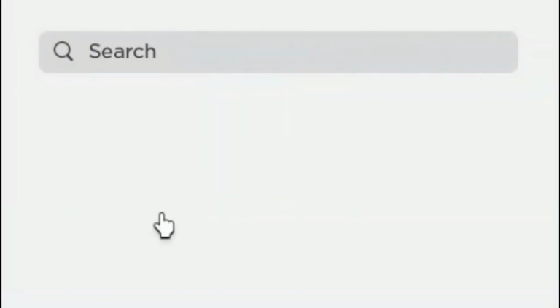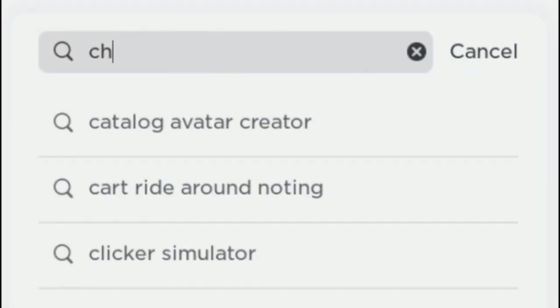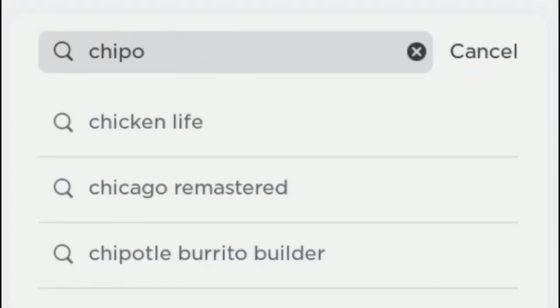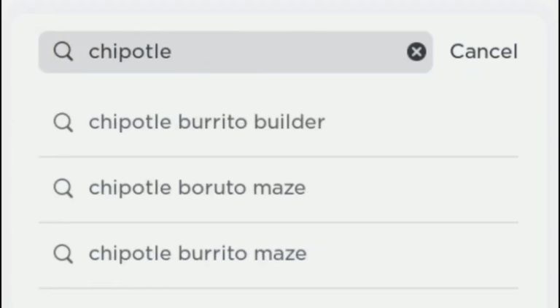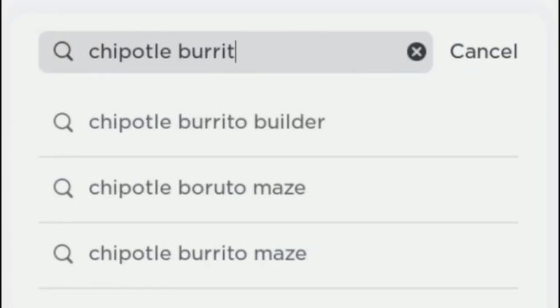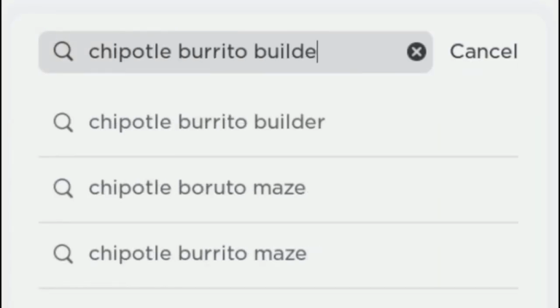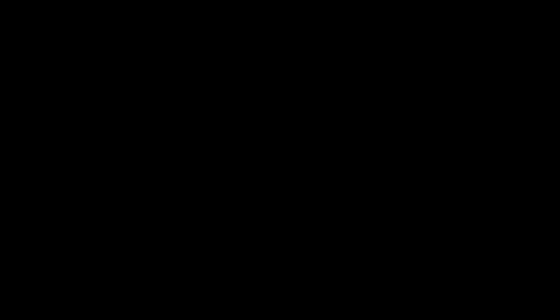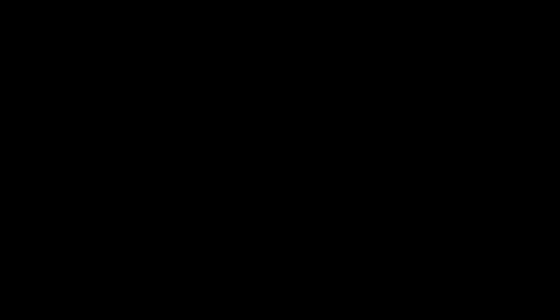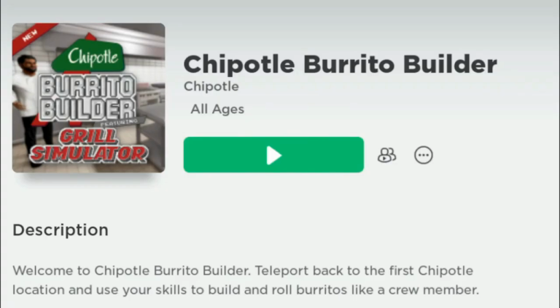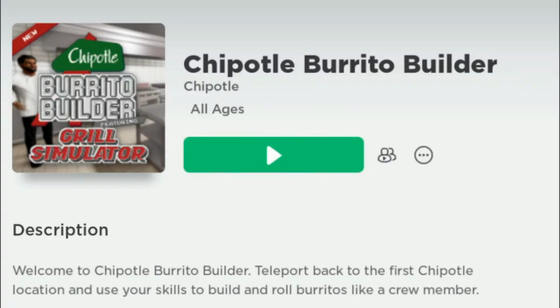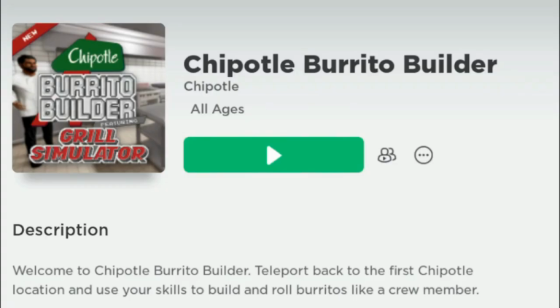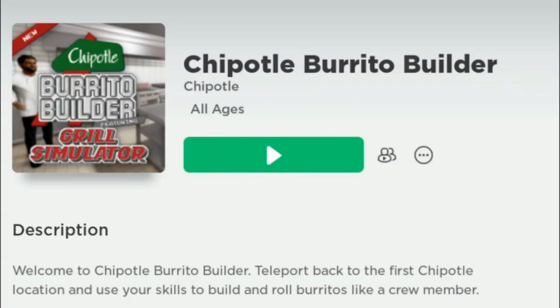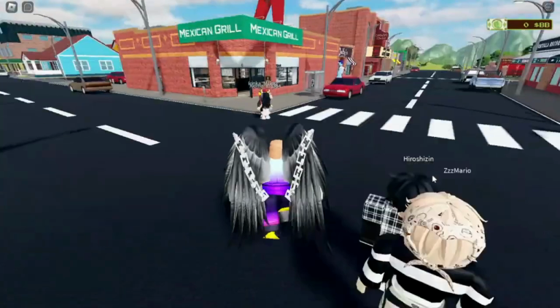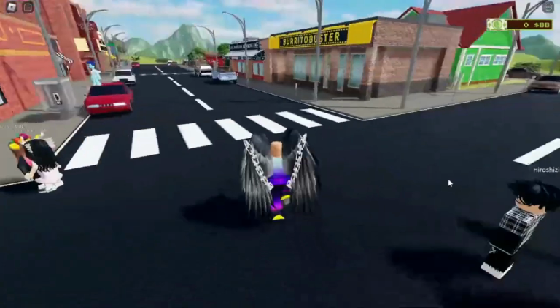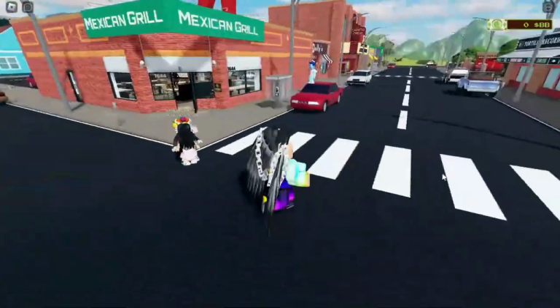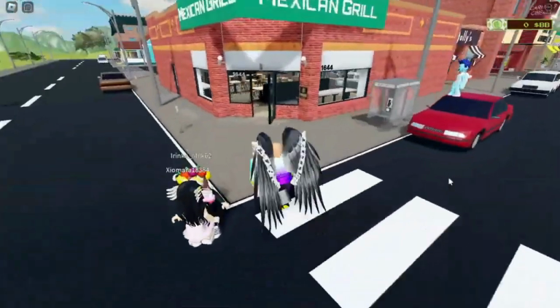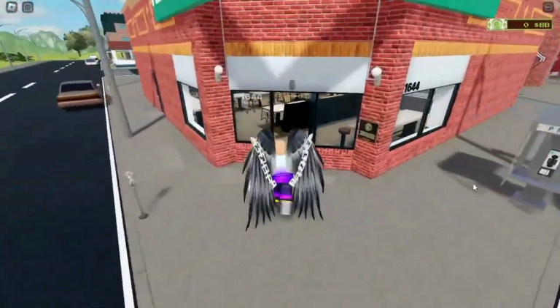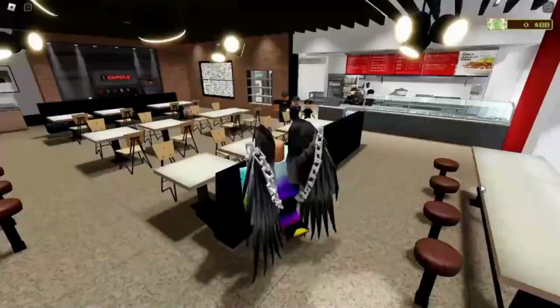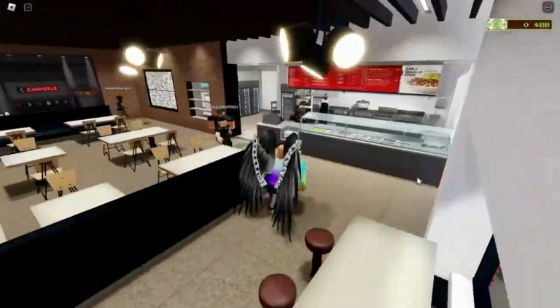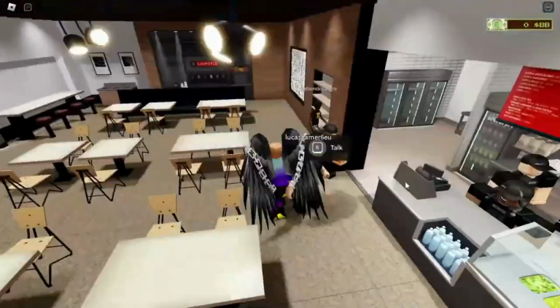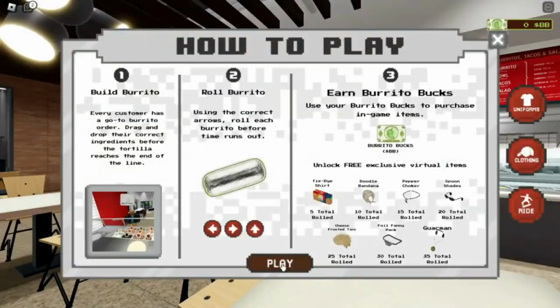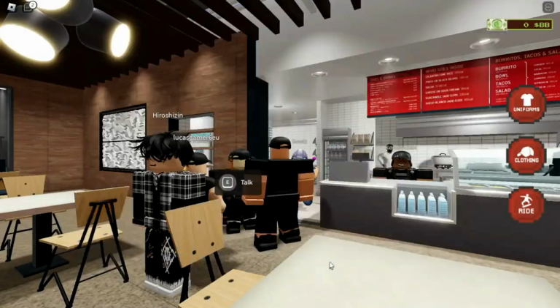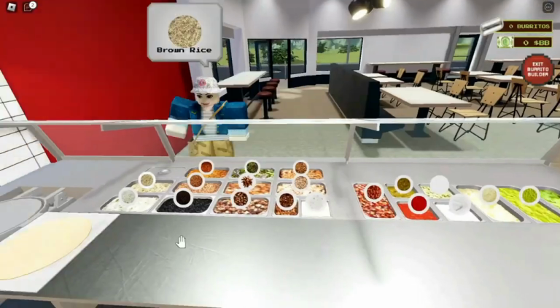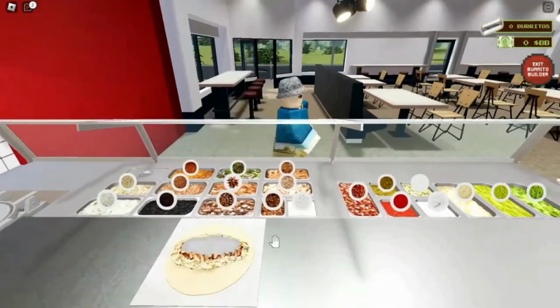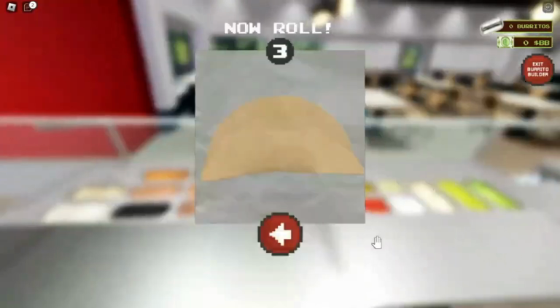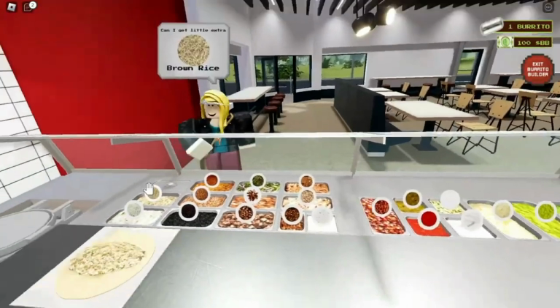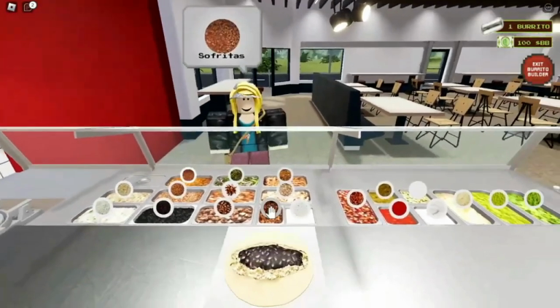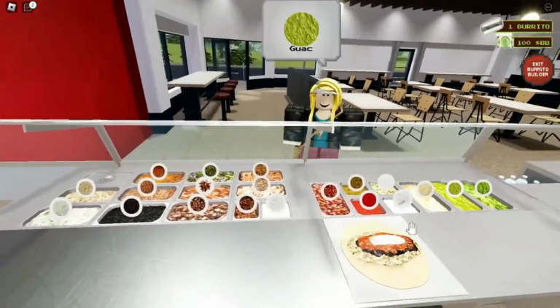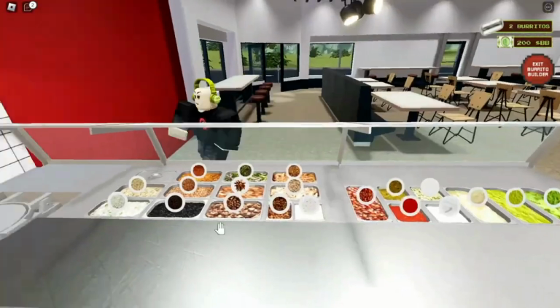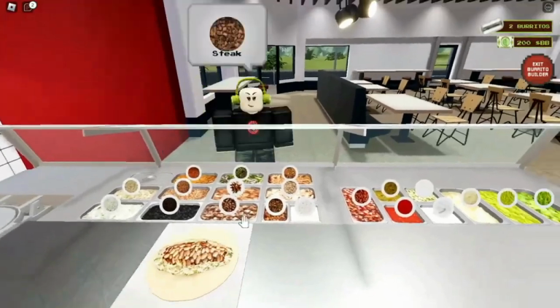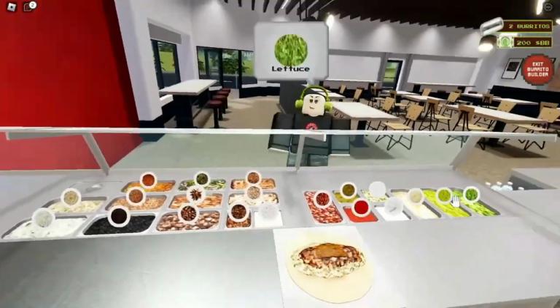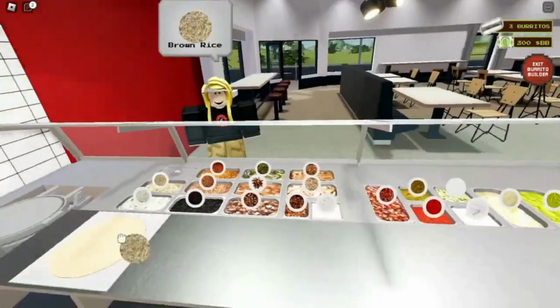Search Chipotle Burrito Builder, then enter this game. Talk to the NPC inside the shop and start making burritos. If you make a total of 35 burritos, you will get 7 free items.